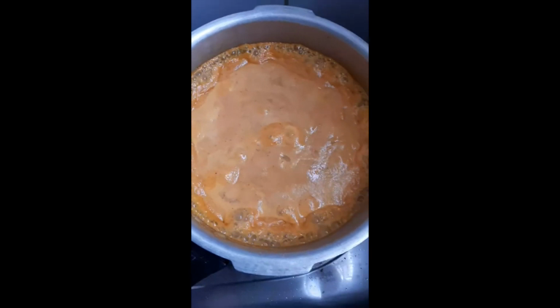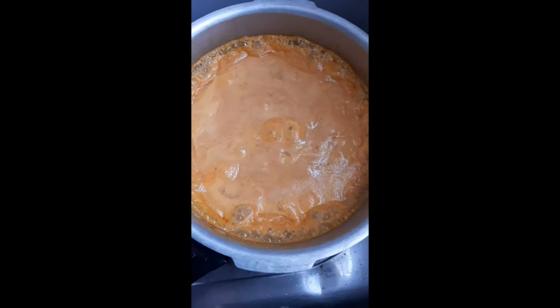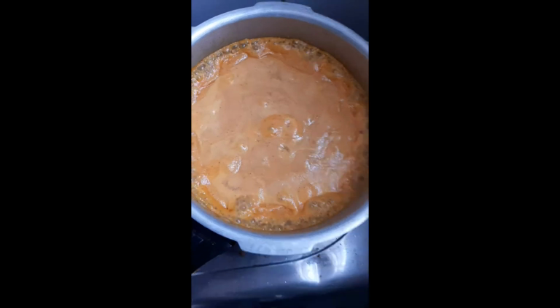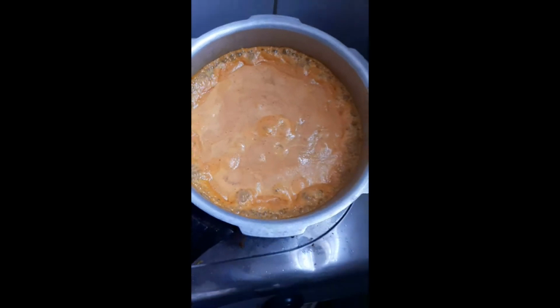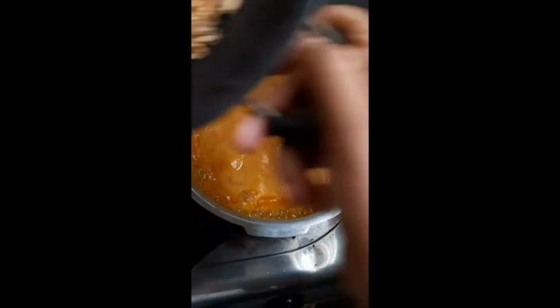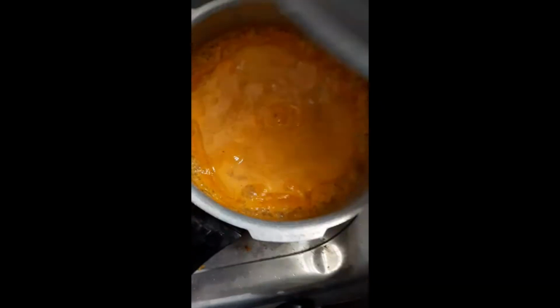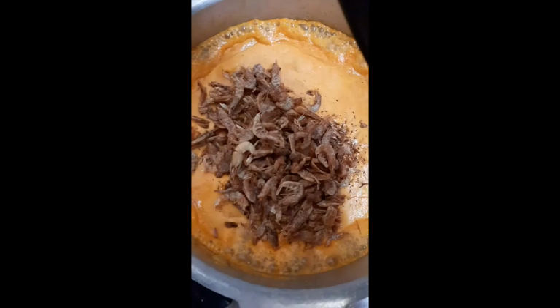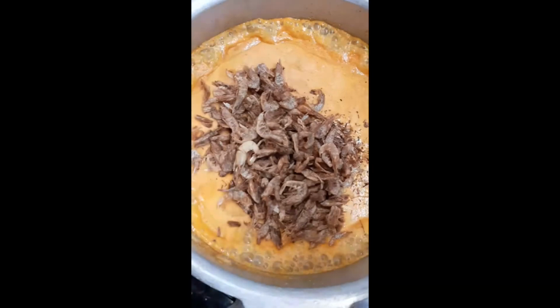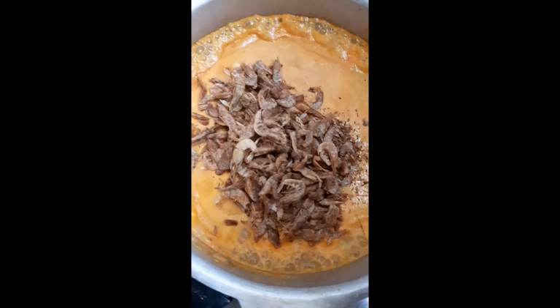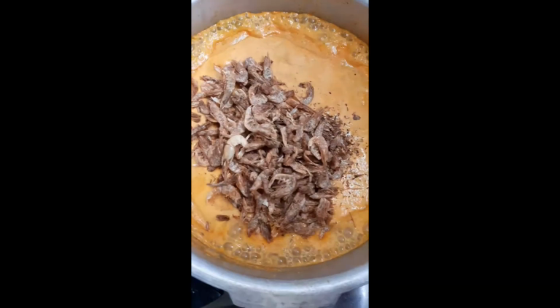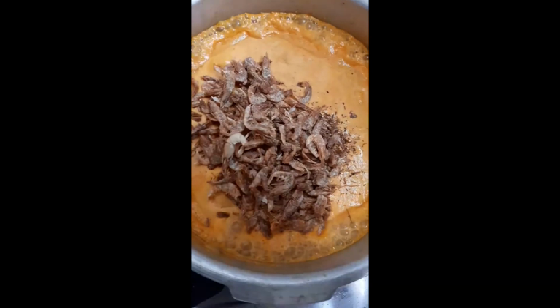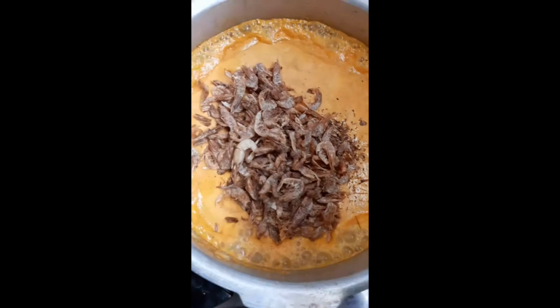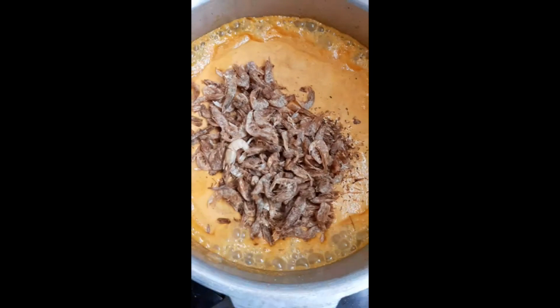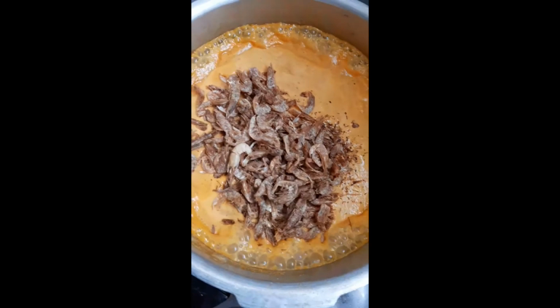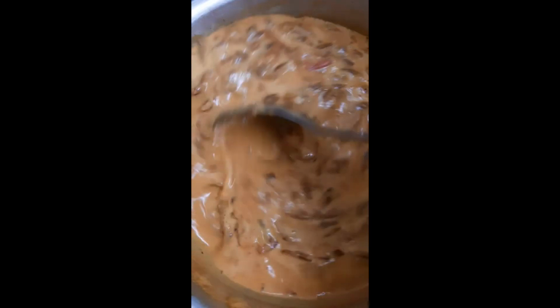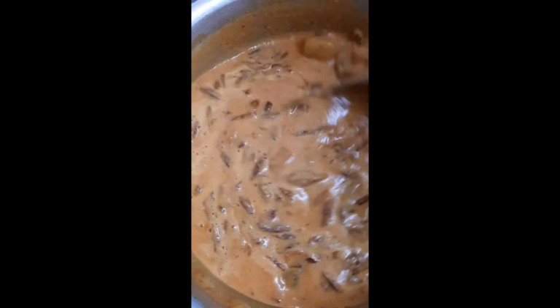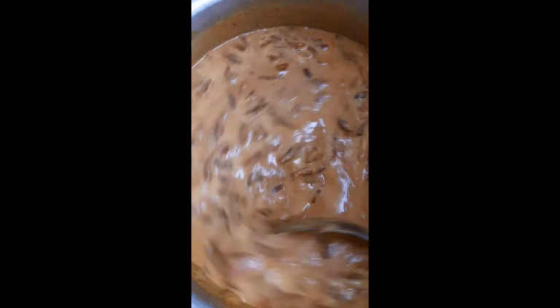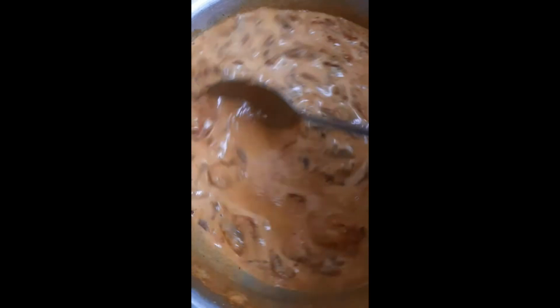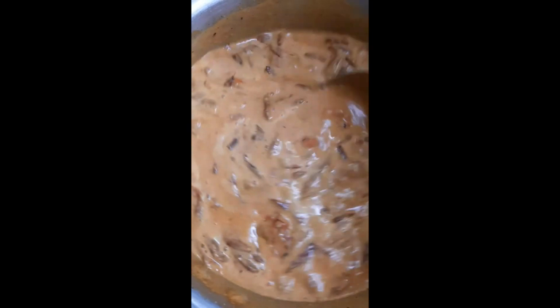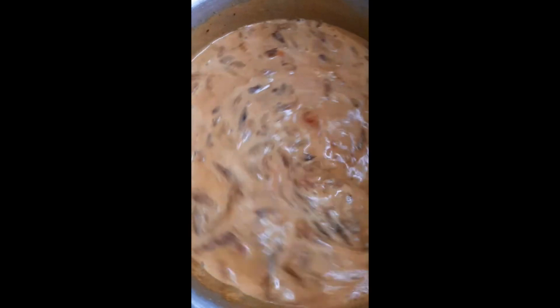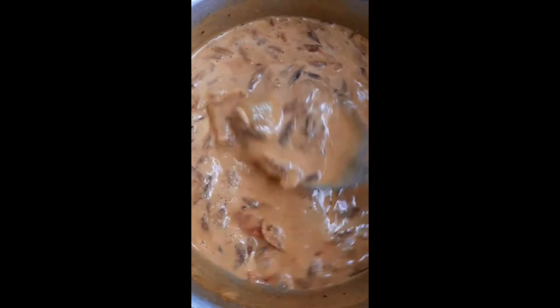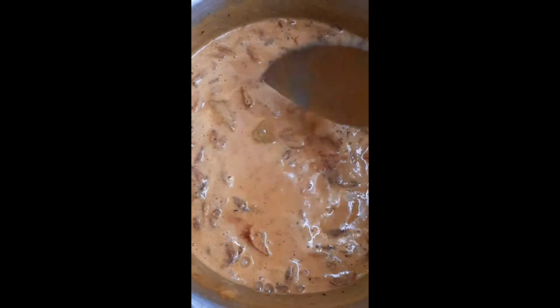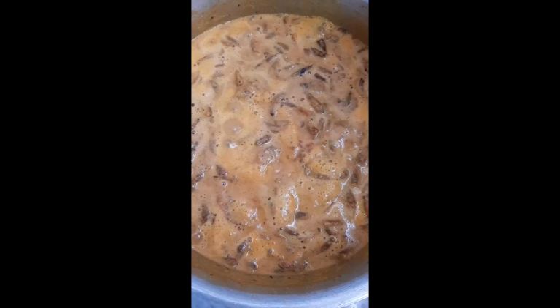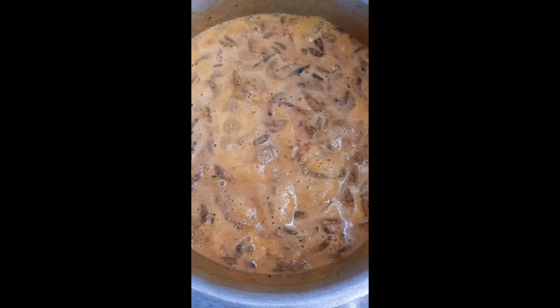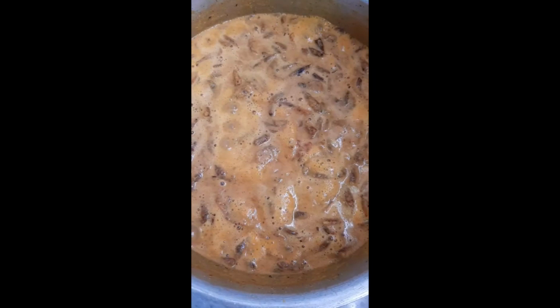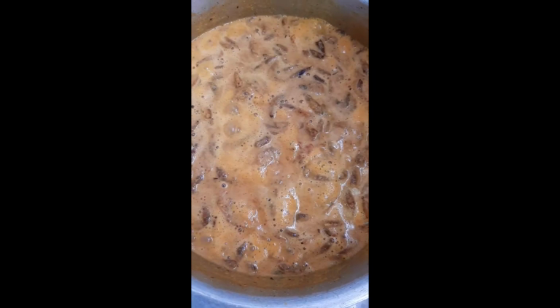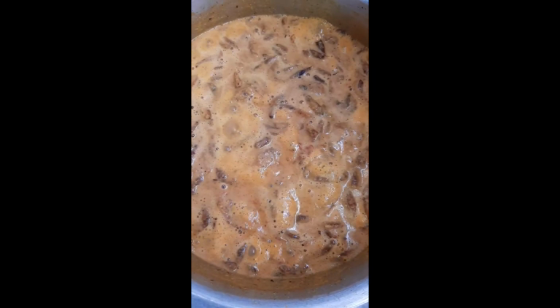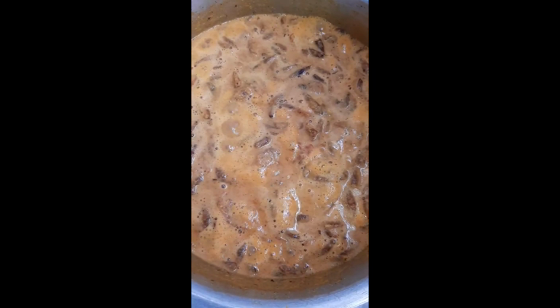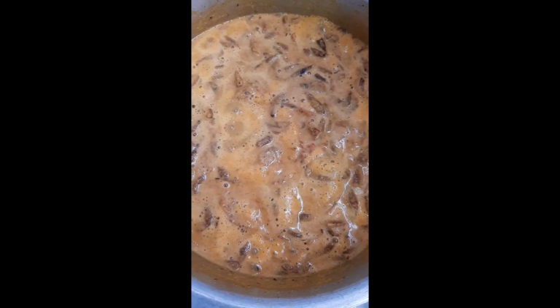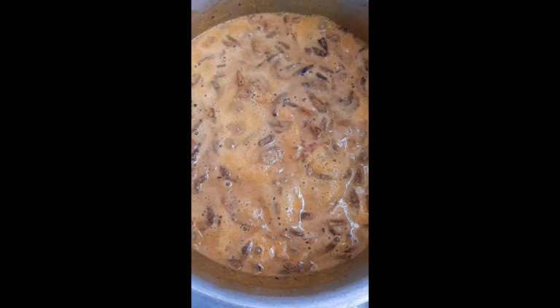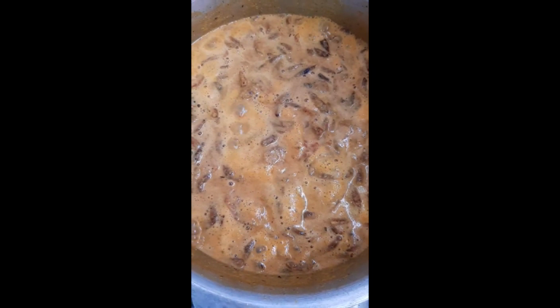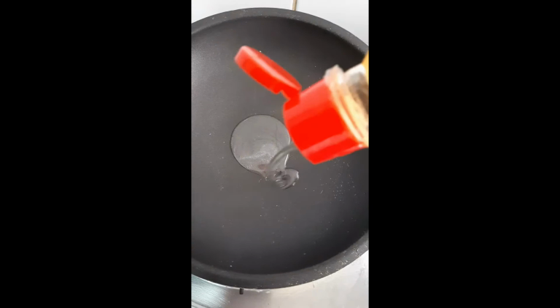Add the fine paste to the cooked cucumber and sambar and cook for a few minutes. Then add the roasted dried prawns, give it a stir, and cook for two to three minutes. Check the level of salt, since it is dried prawns.